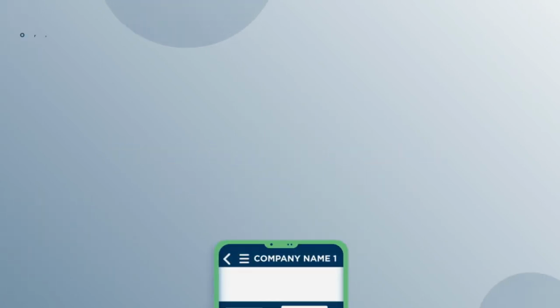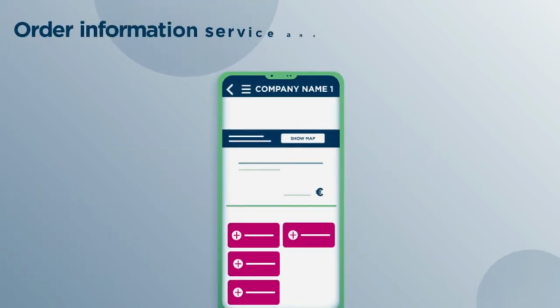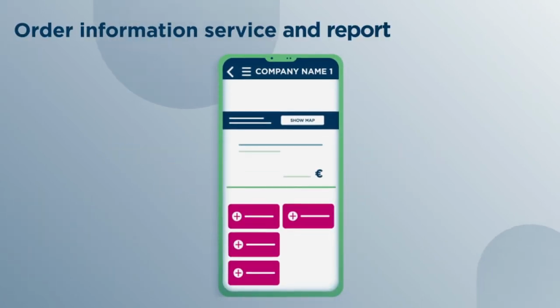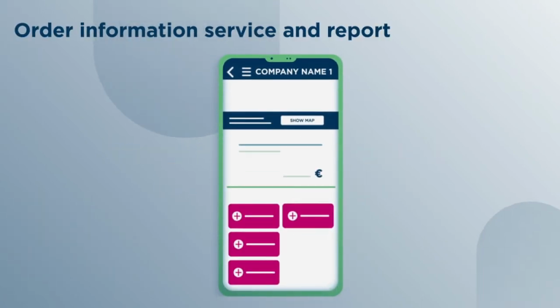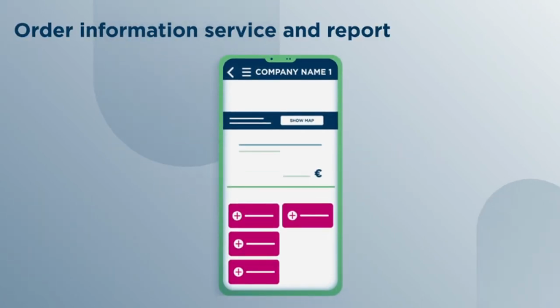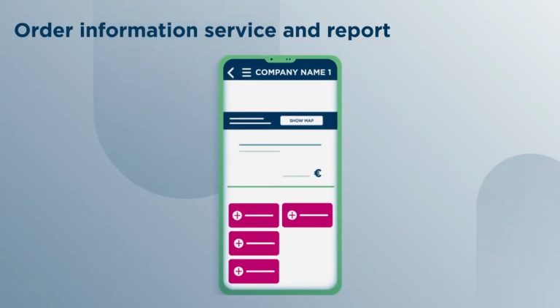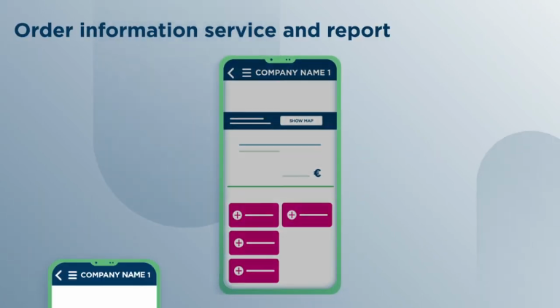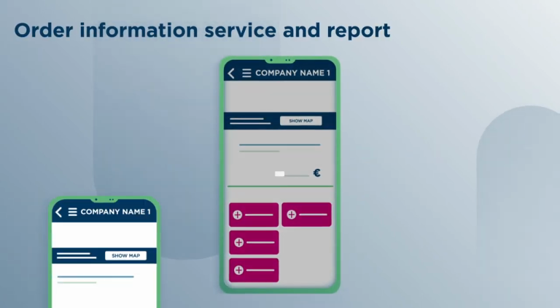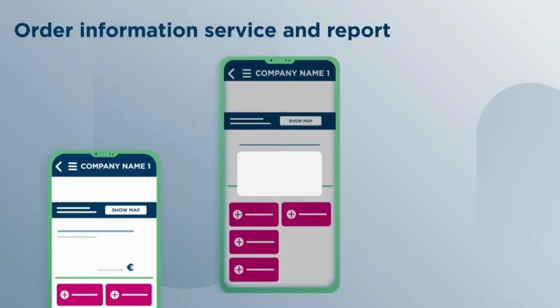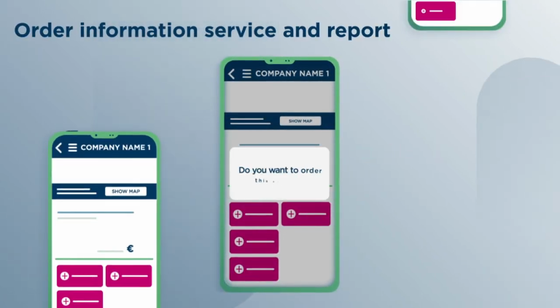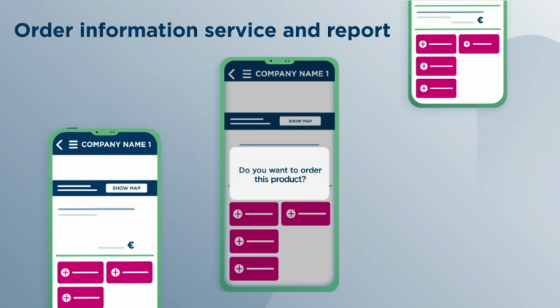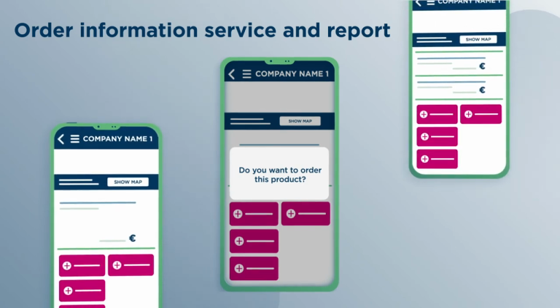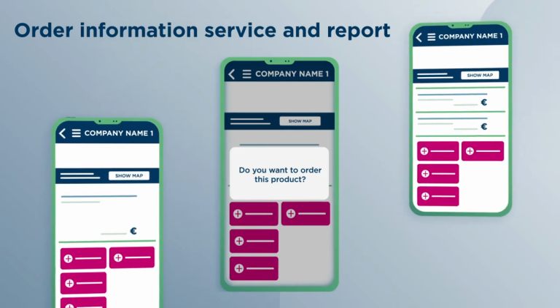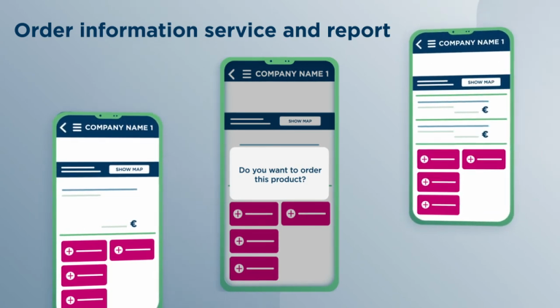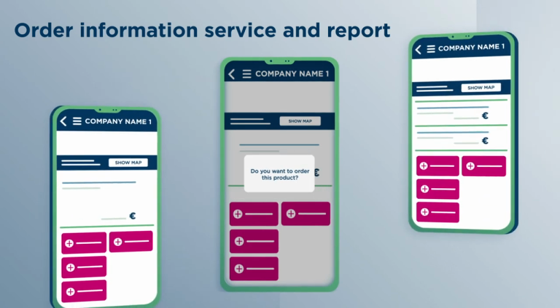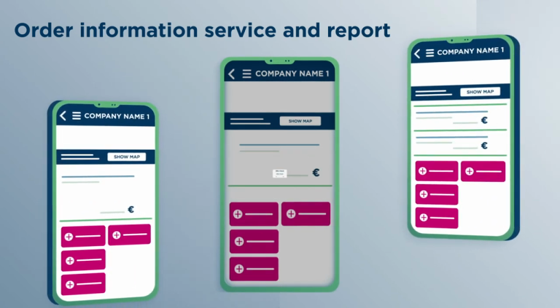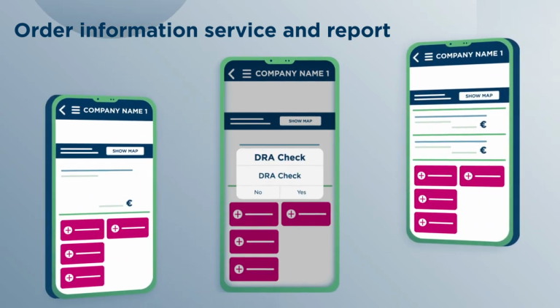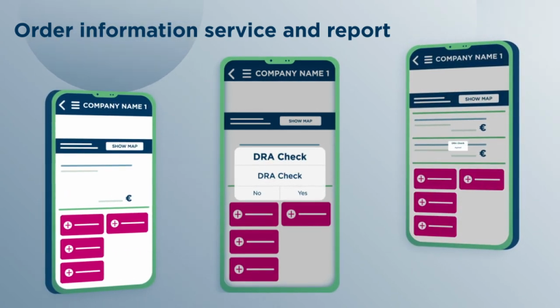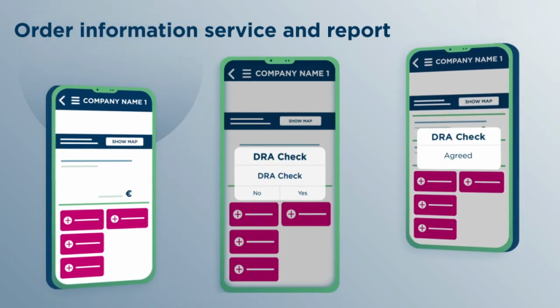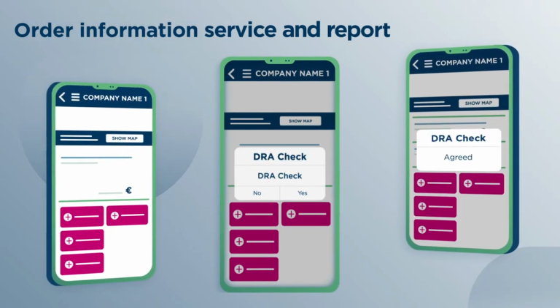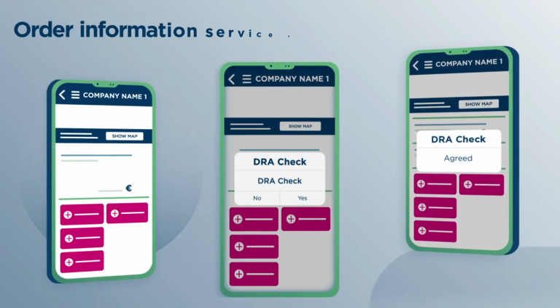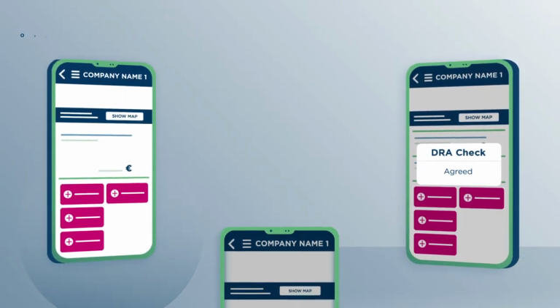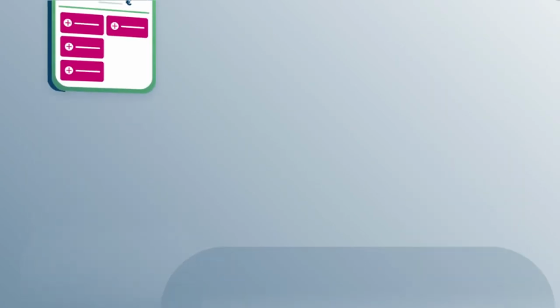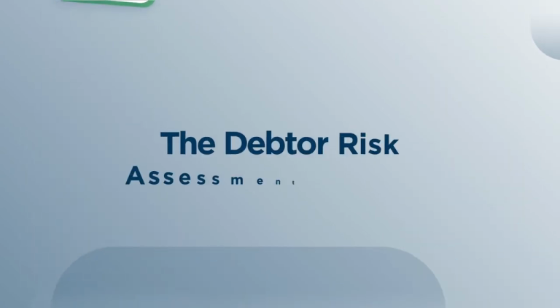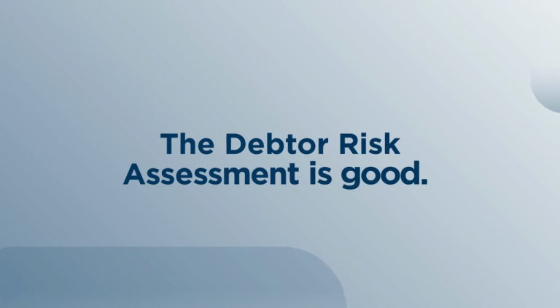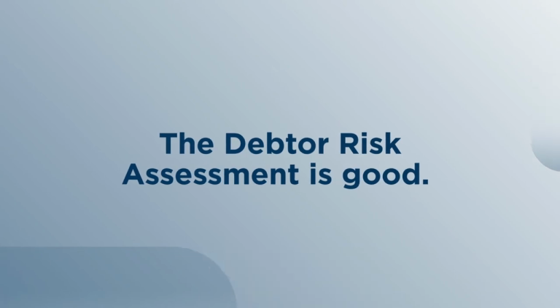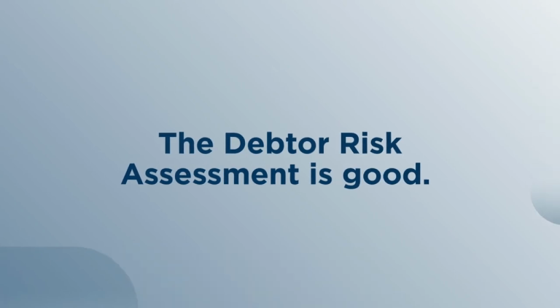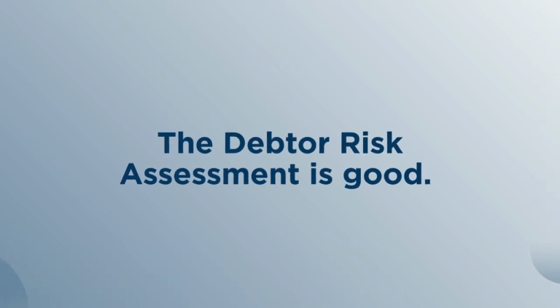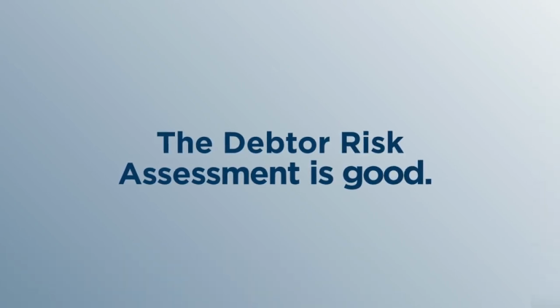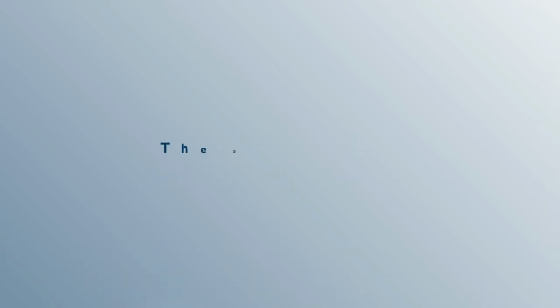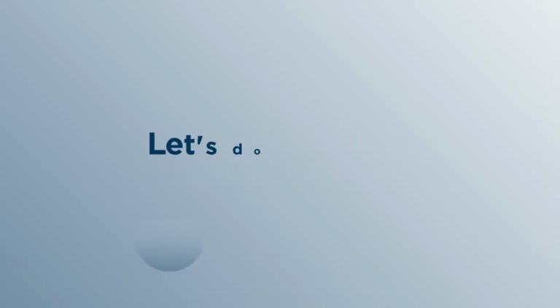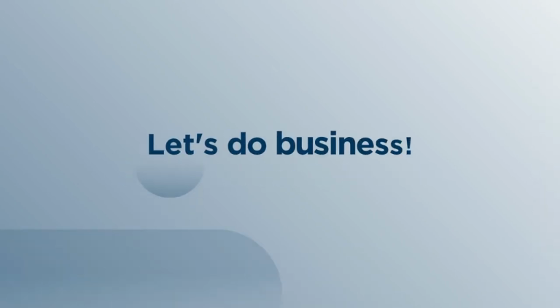Order Information Service and Report: select your information product among the available displayed options and confirm. The debtor risk assessment is good. Let's do business!